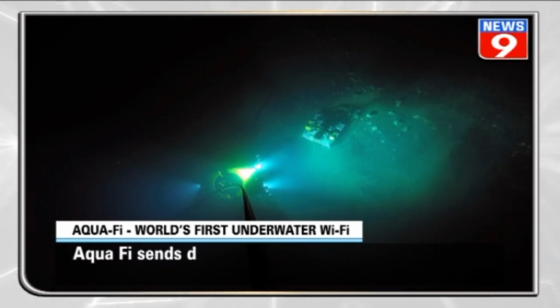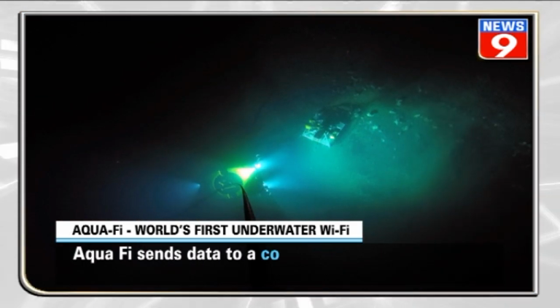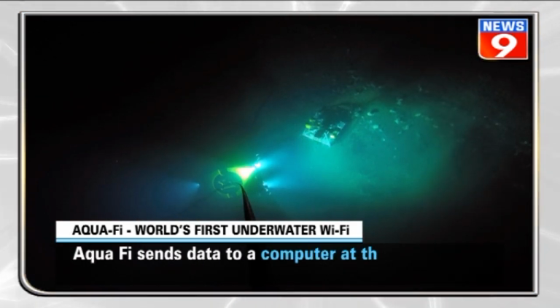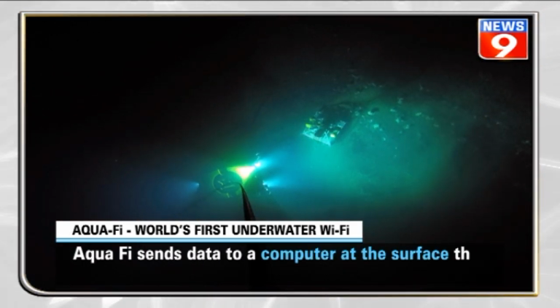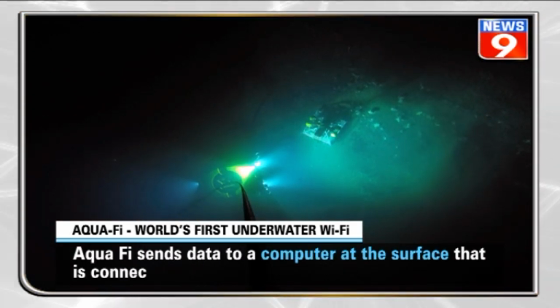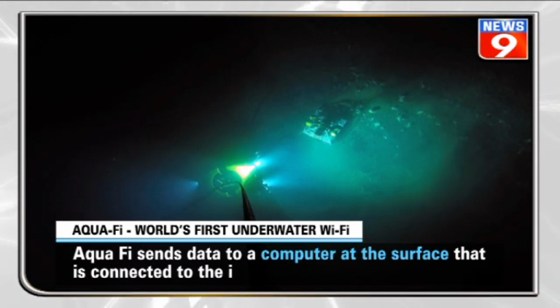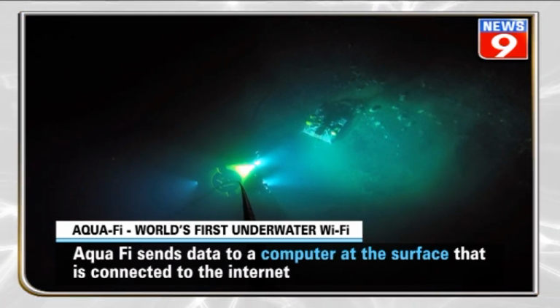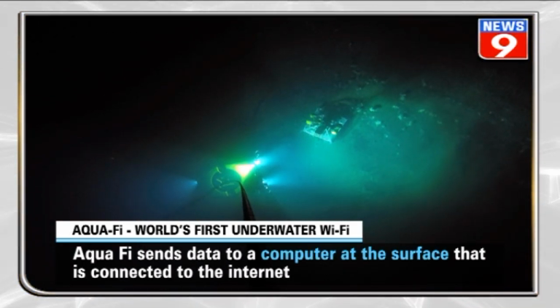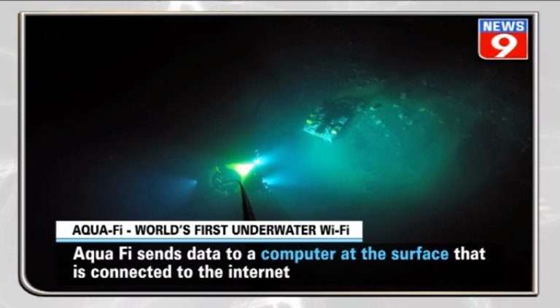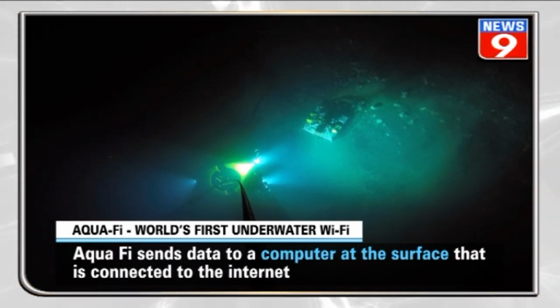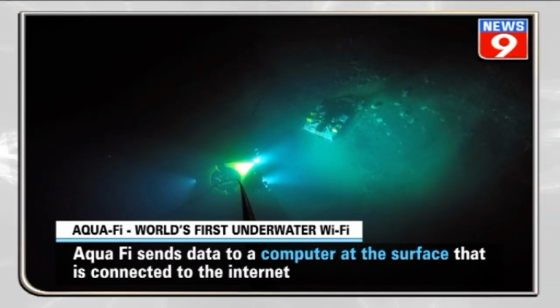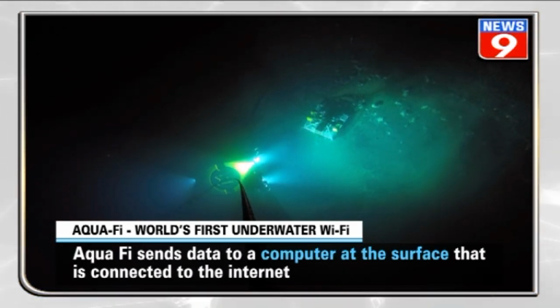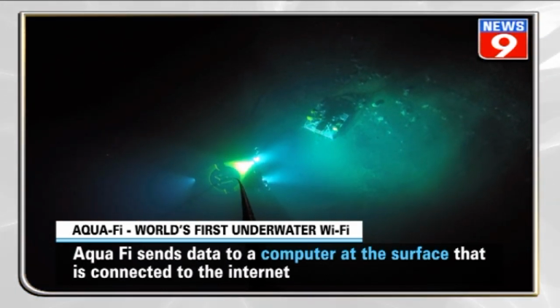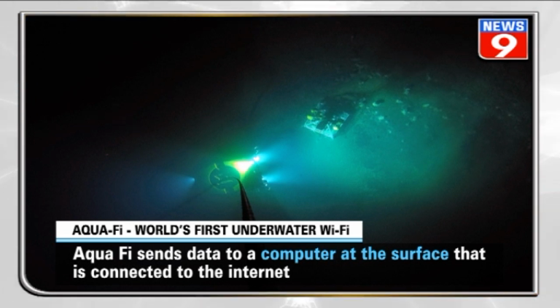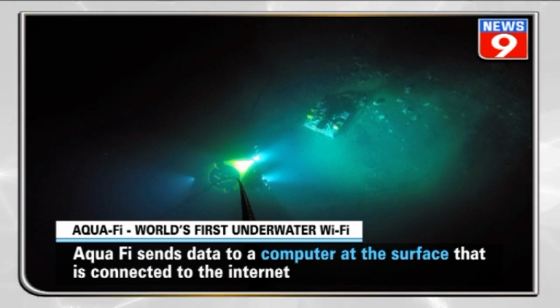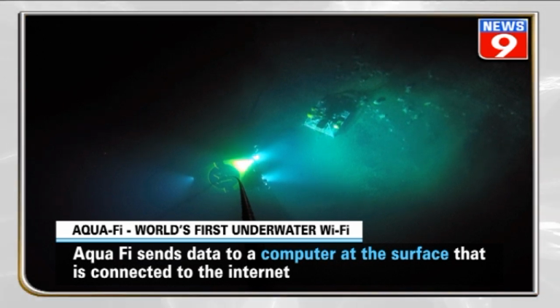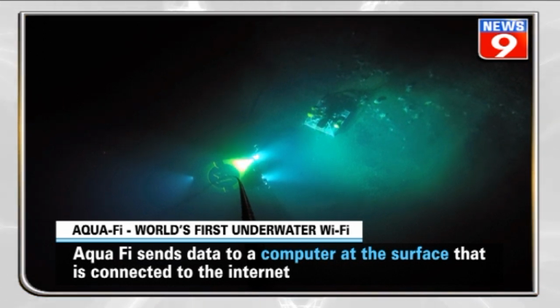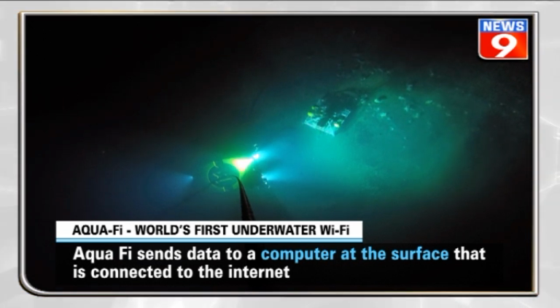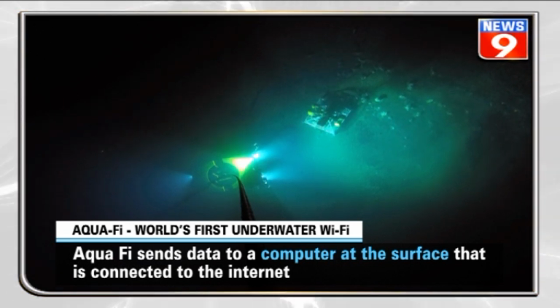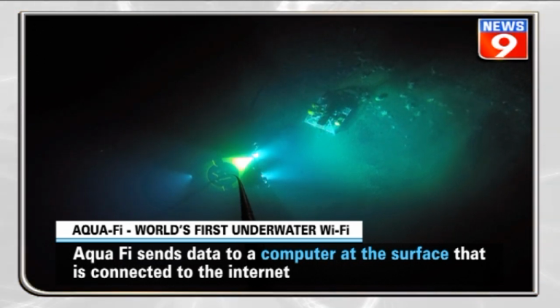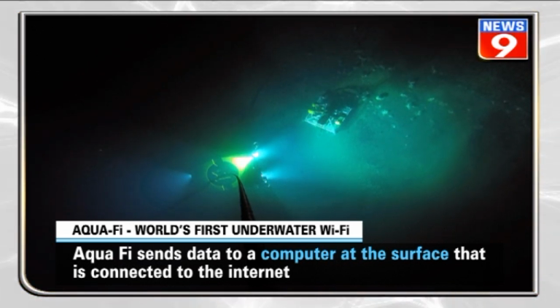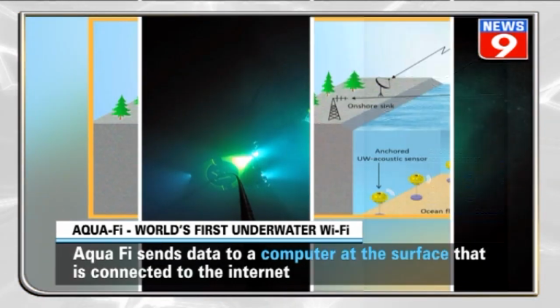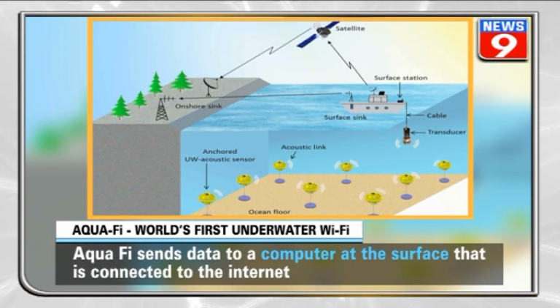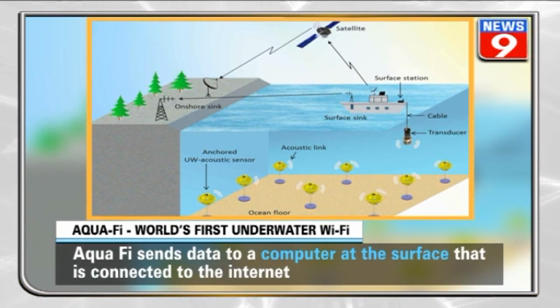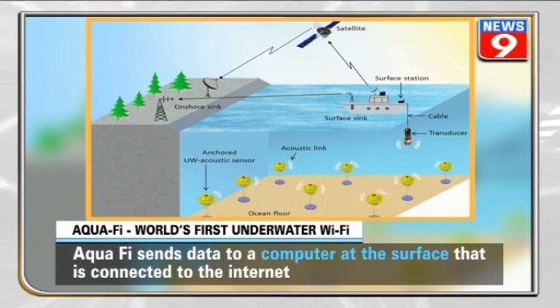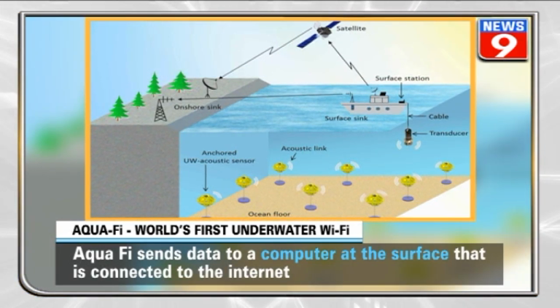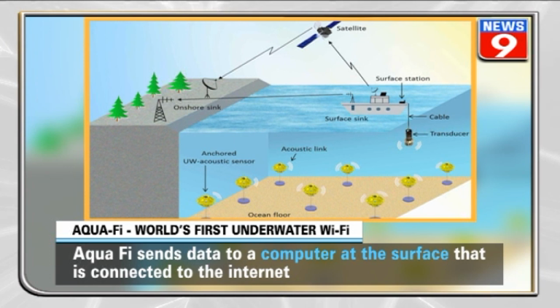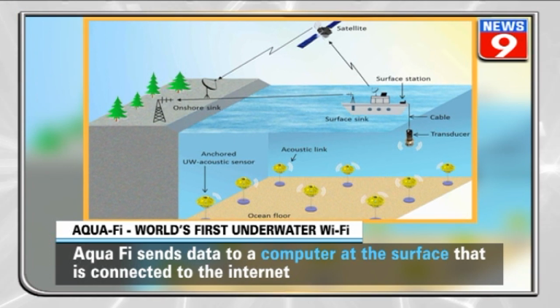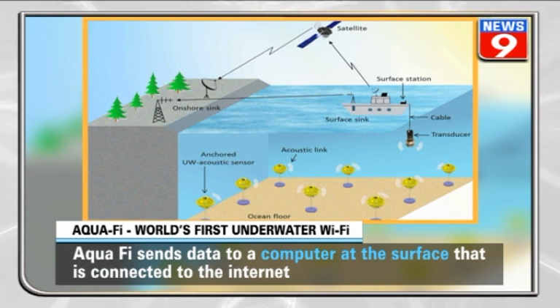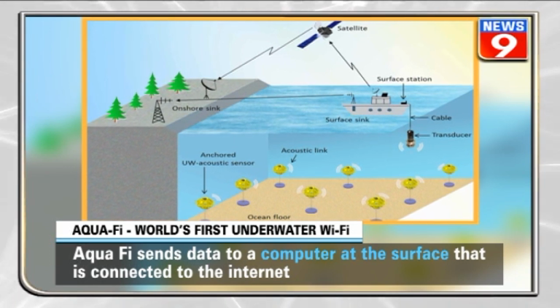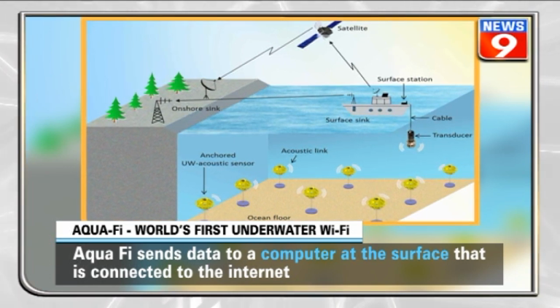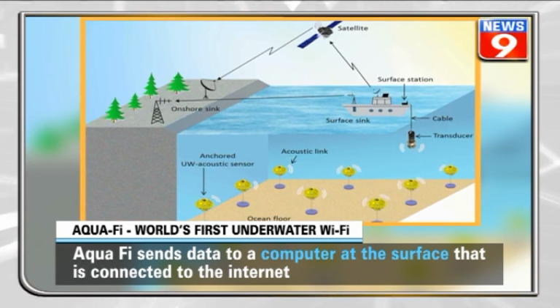Aquify can be used to send data, images, or any other multimedia file from underwater to a computer on the surface. The computer on the surface is connected to the internet via satellite.